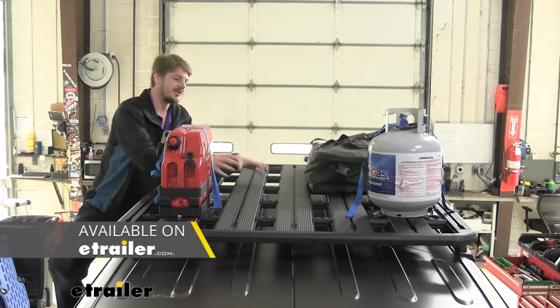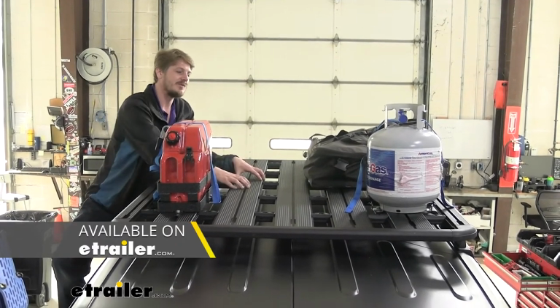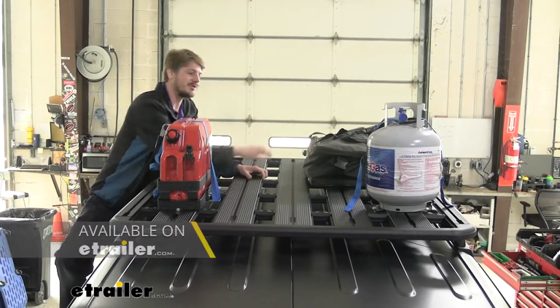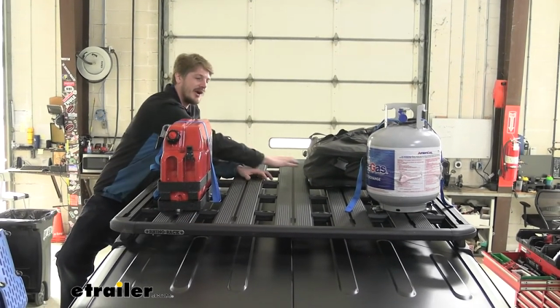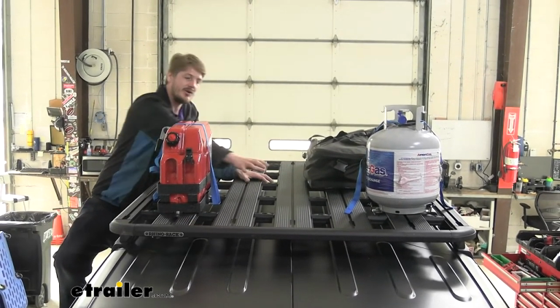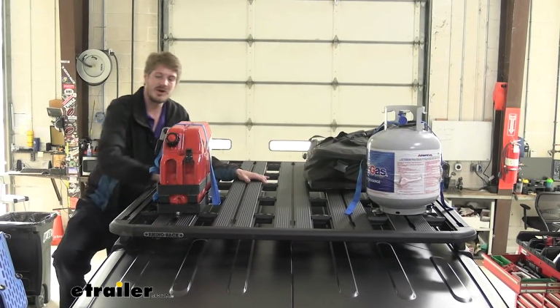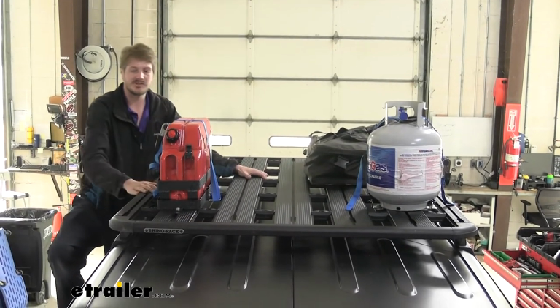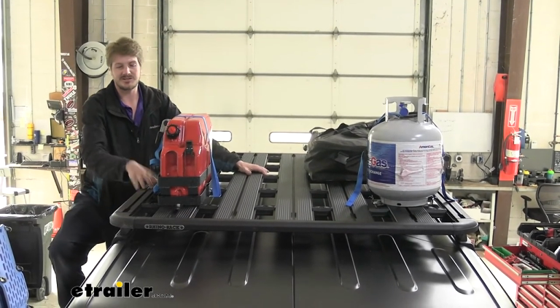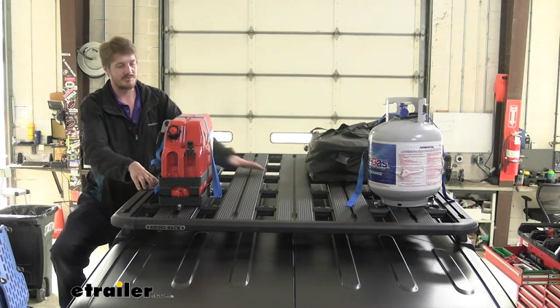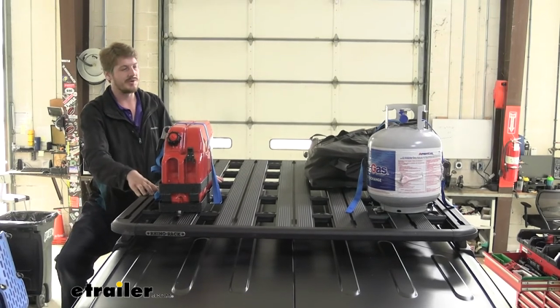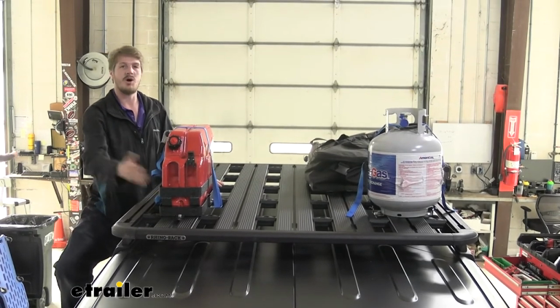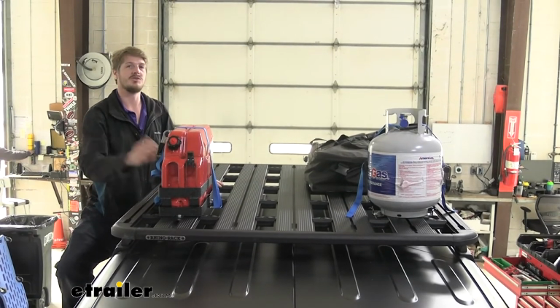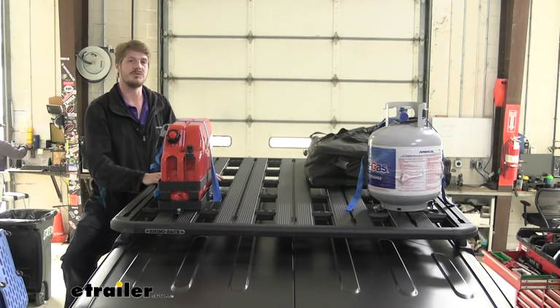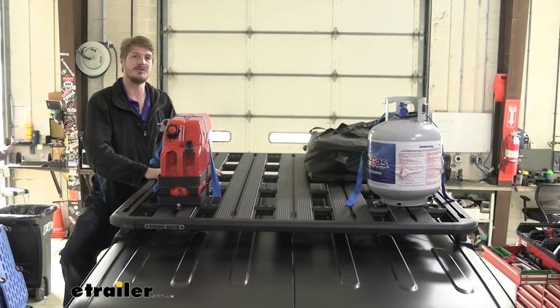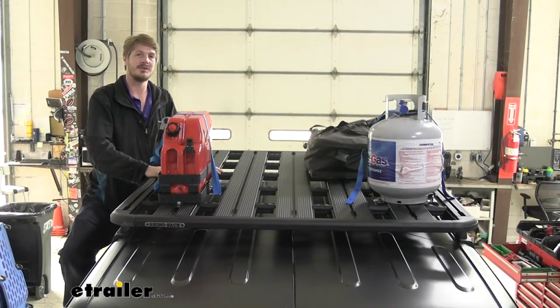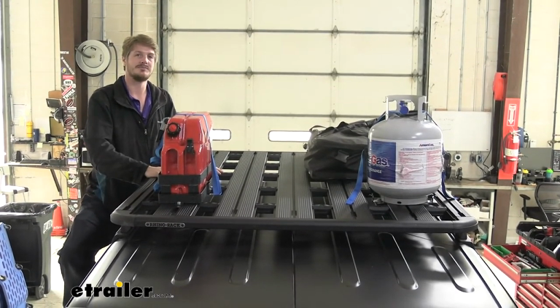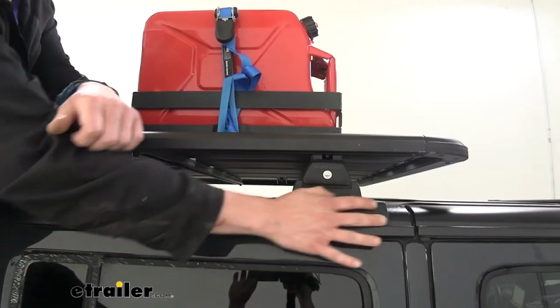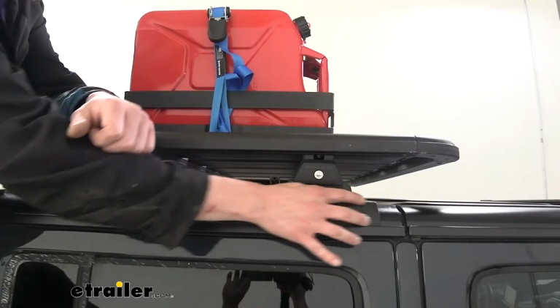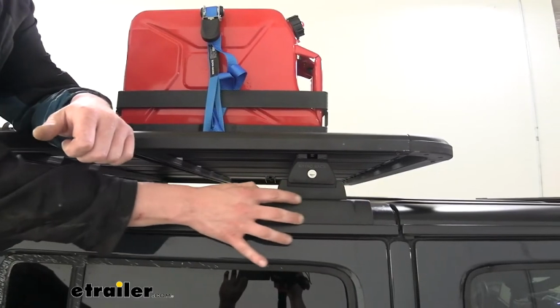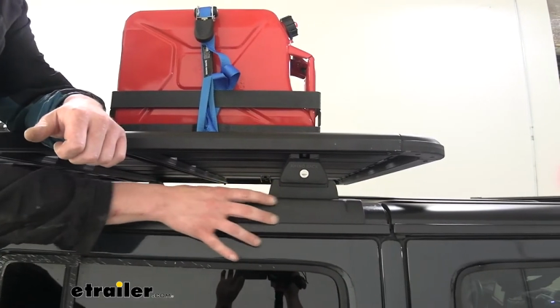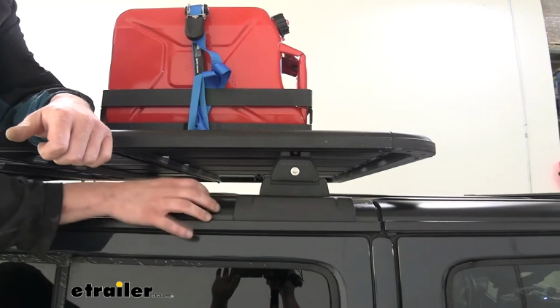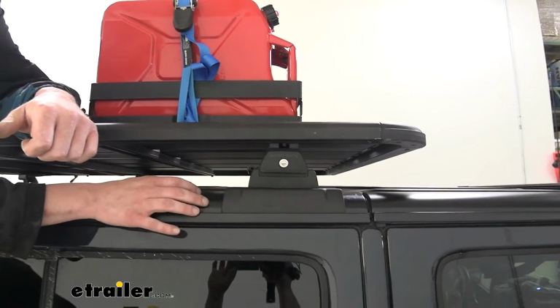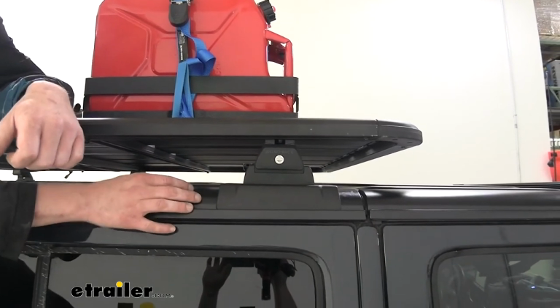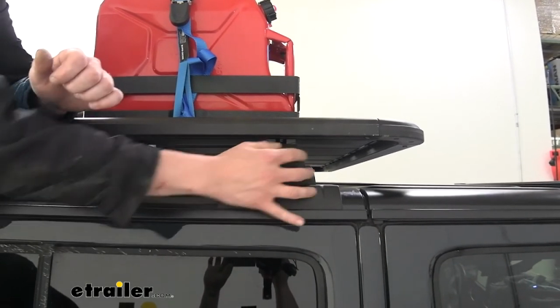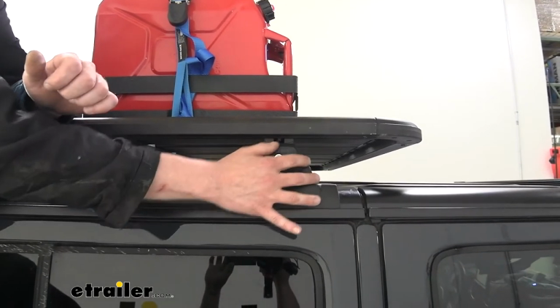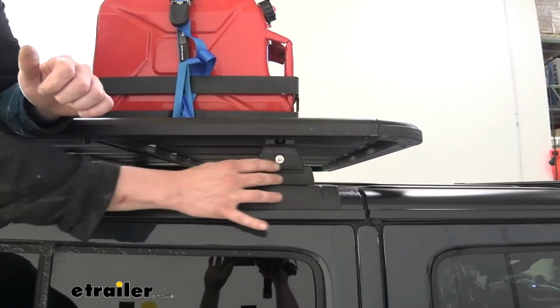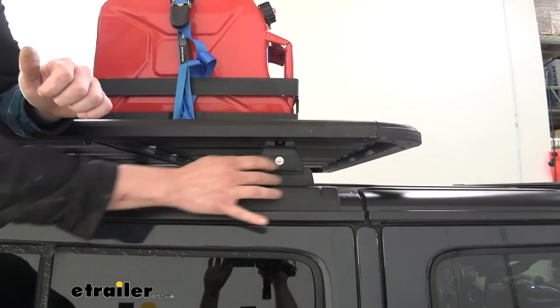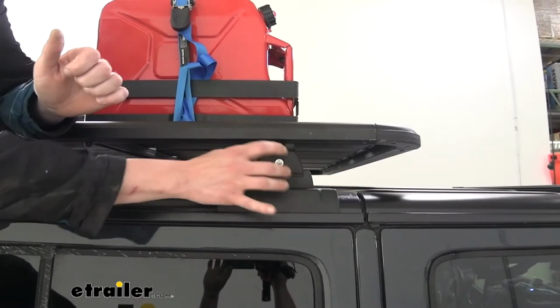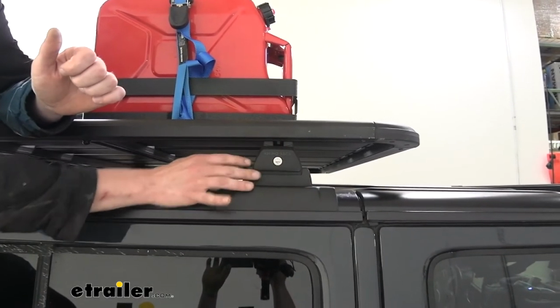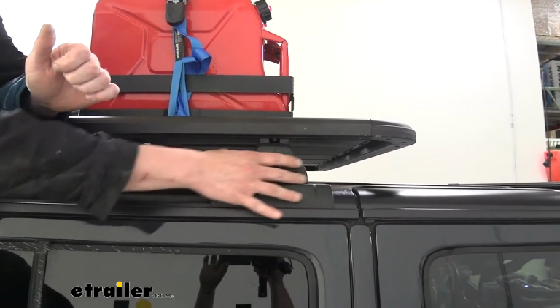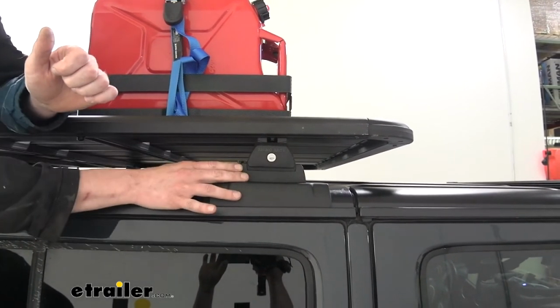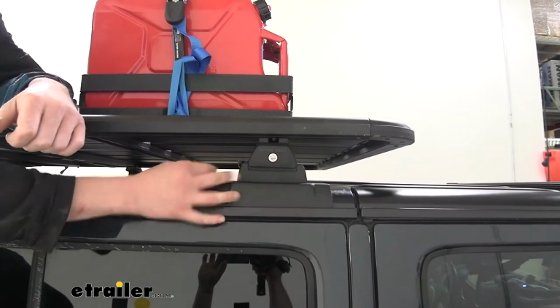This is going to give you much more area to strap things on, and is going to be my preferred pick over just a regular roof rack for your Wrangler. Here you can see the Backbone Mounts where they install onto the hardtop, and these are the quick-release feet that we're showing off here that come with the kit.